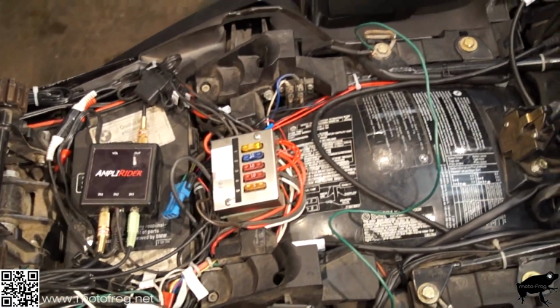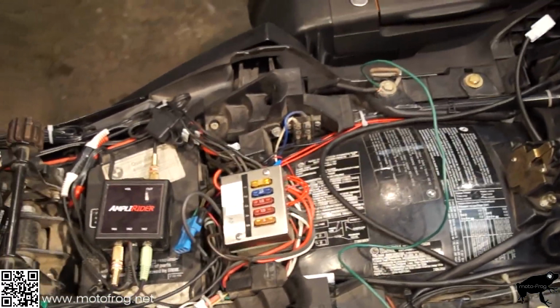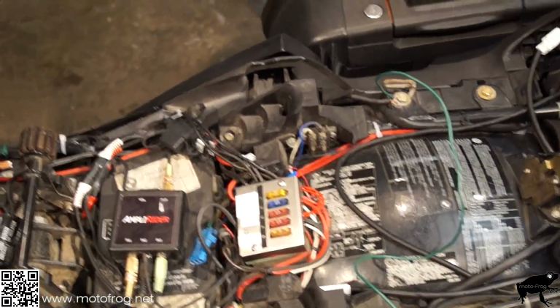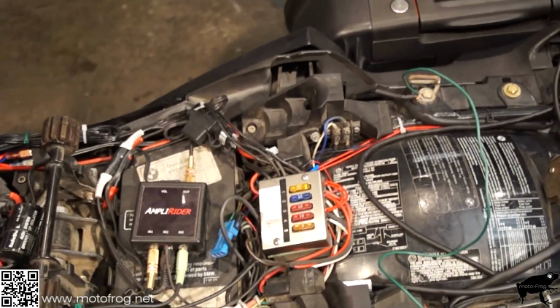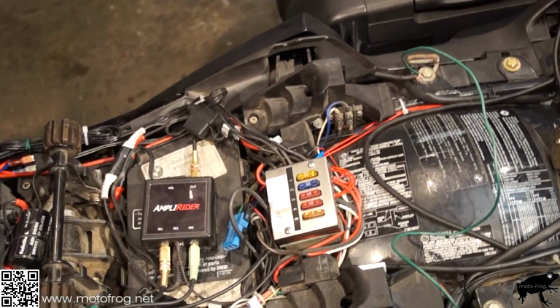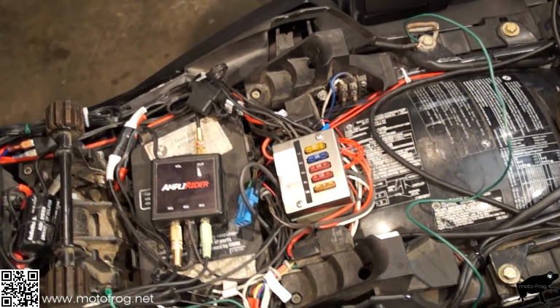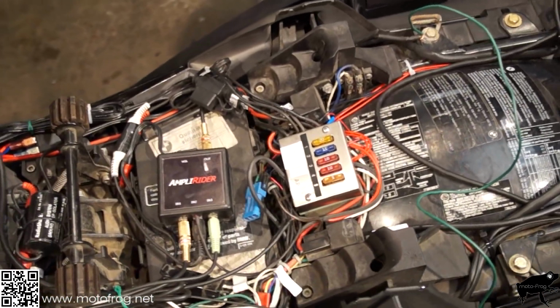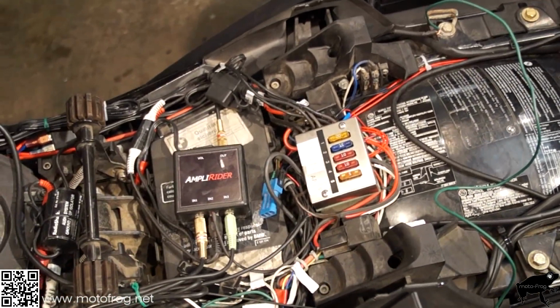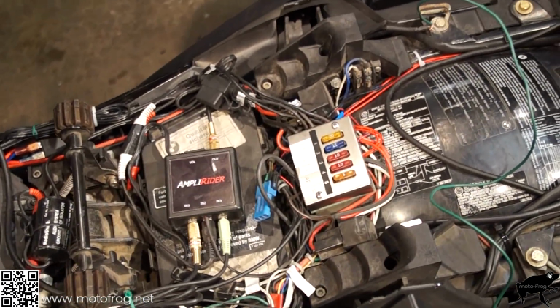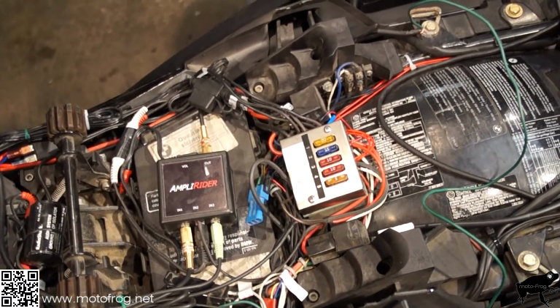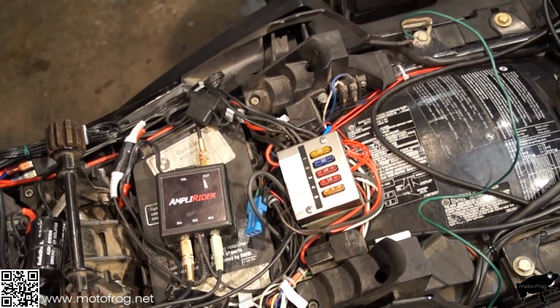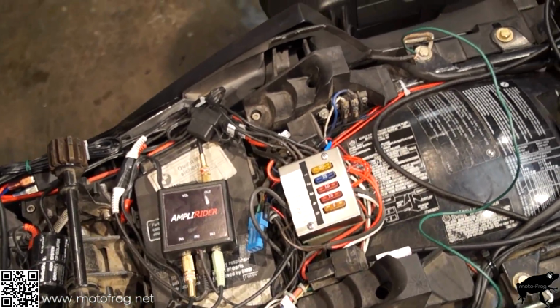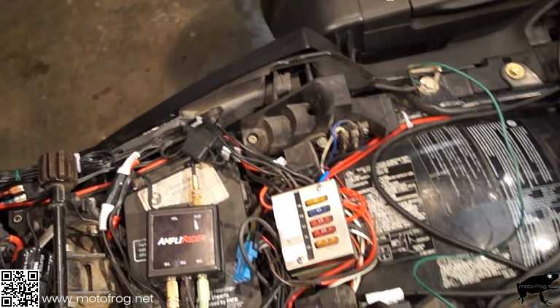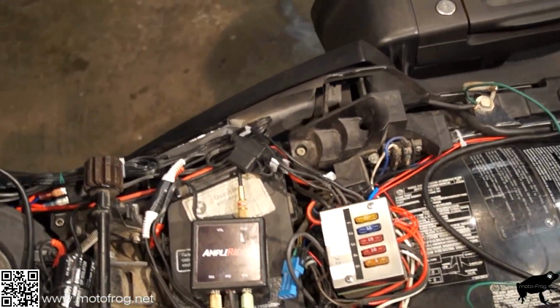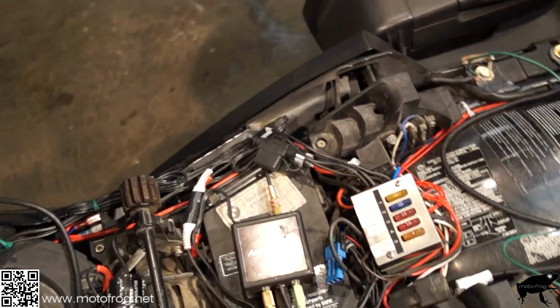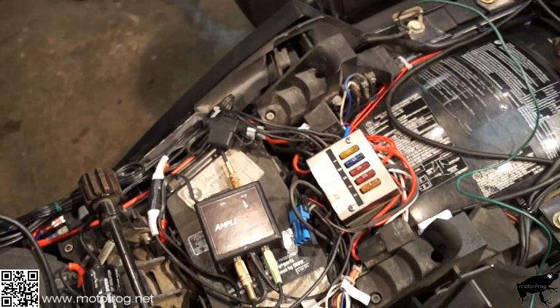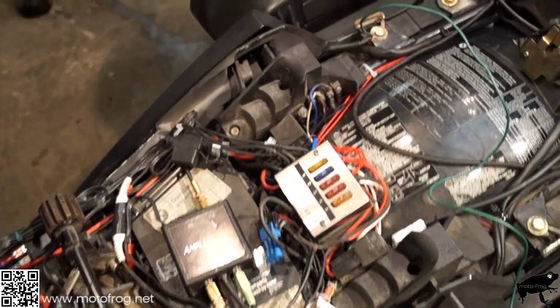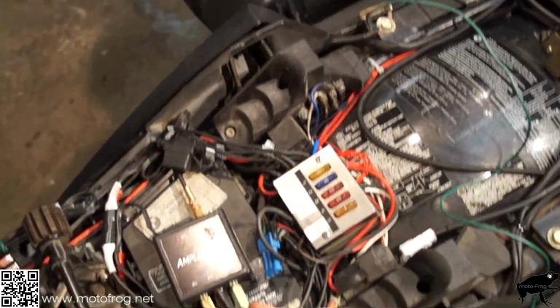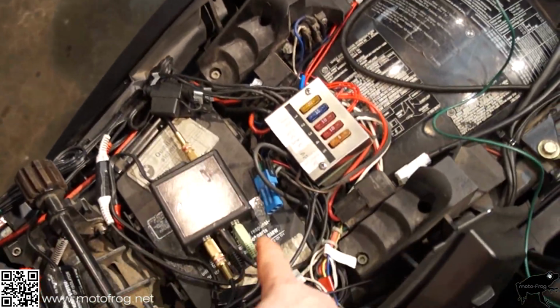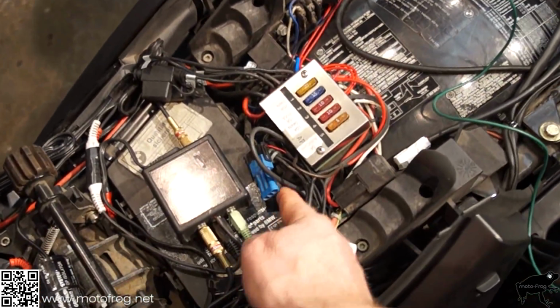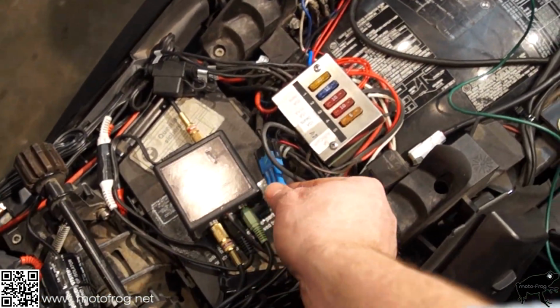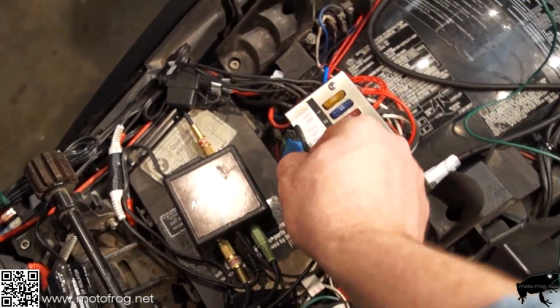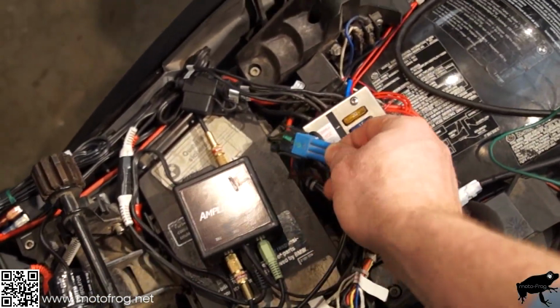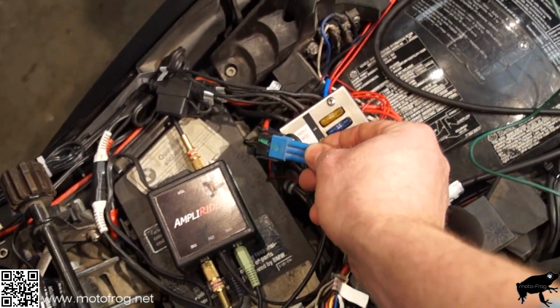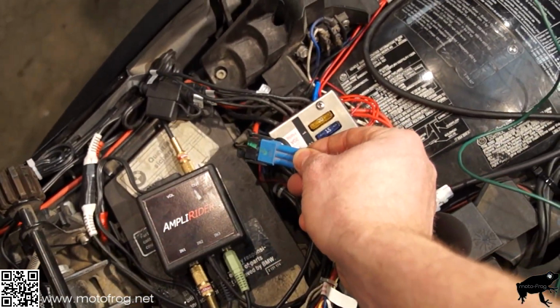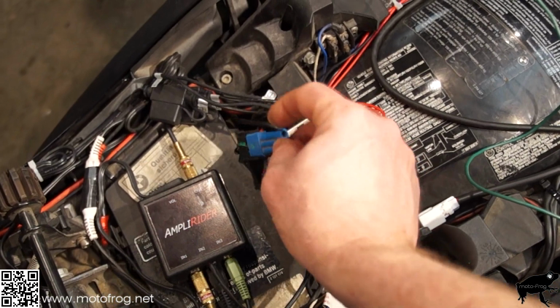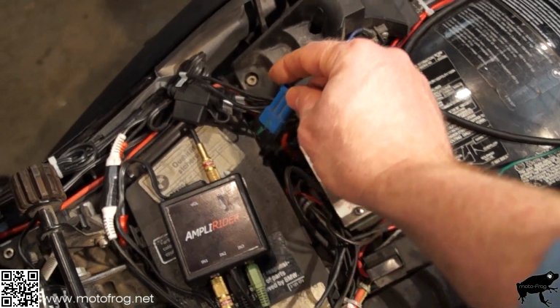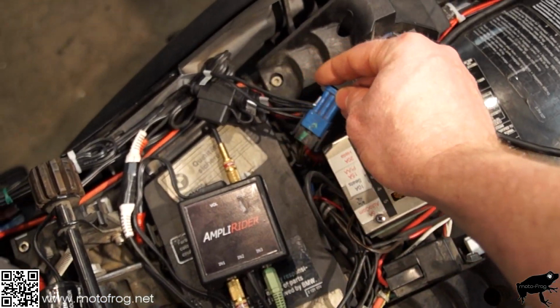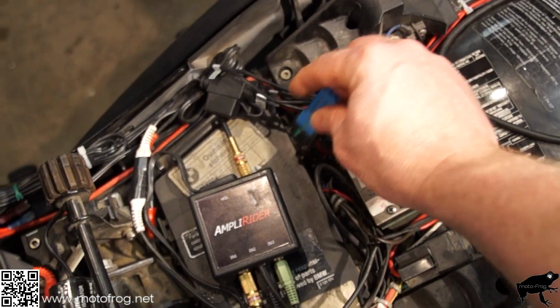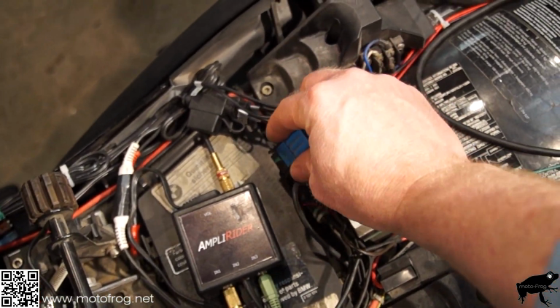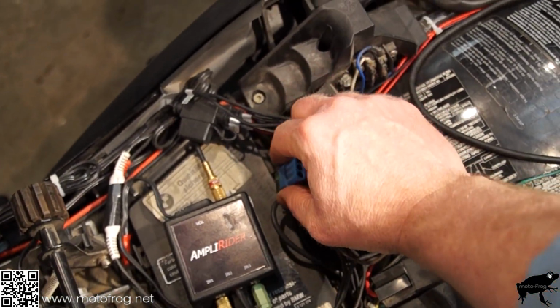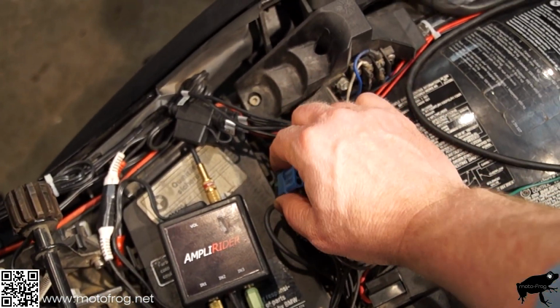I've got the new battery in and now I need to reset the ABS. Right here we have the diagnostic hookup — this plug is what we need.